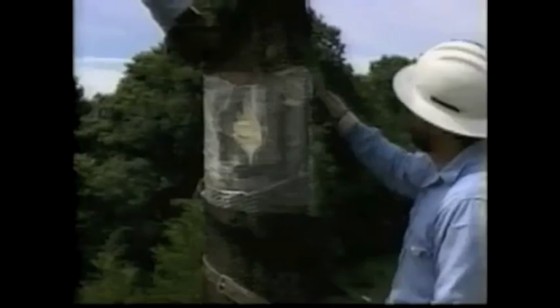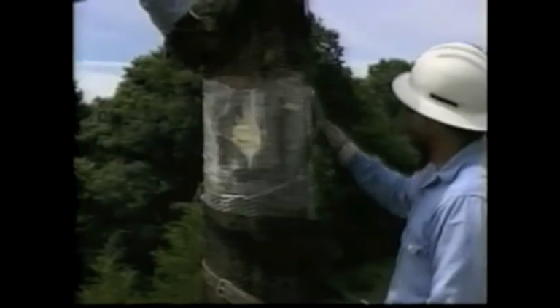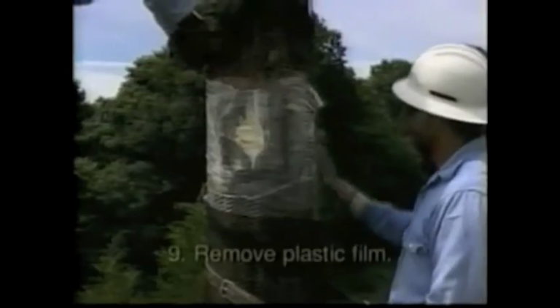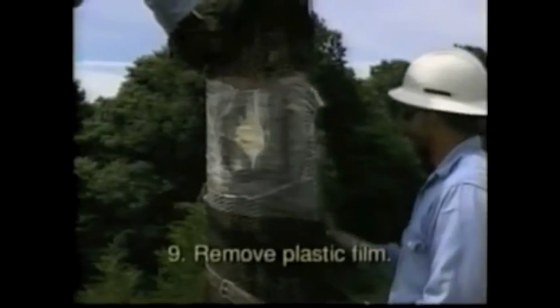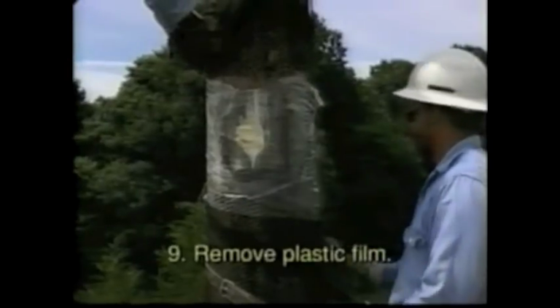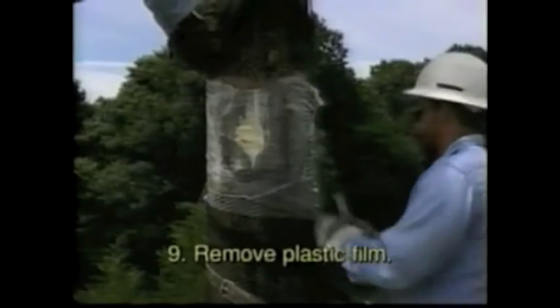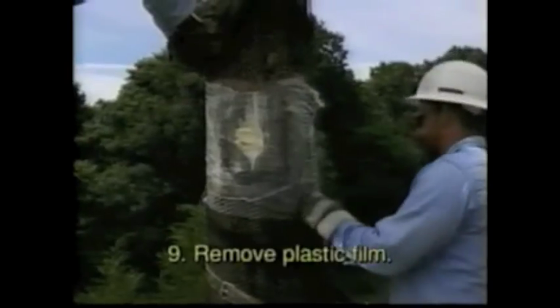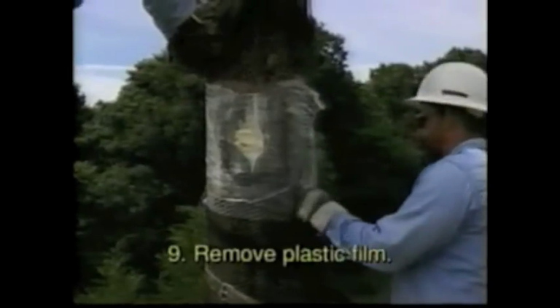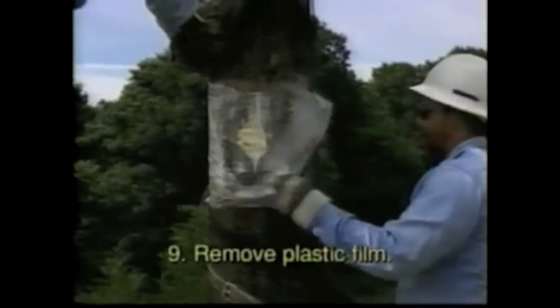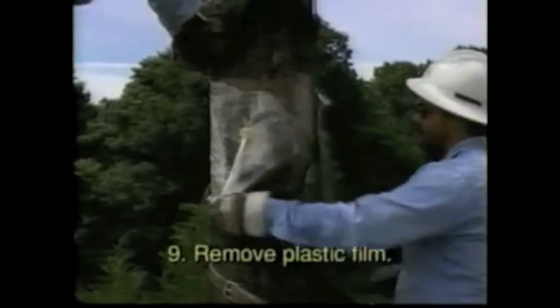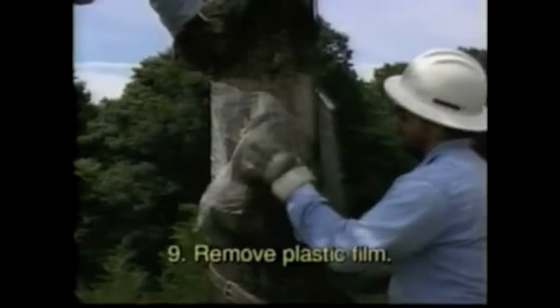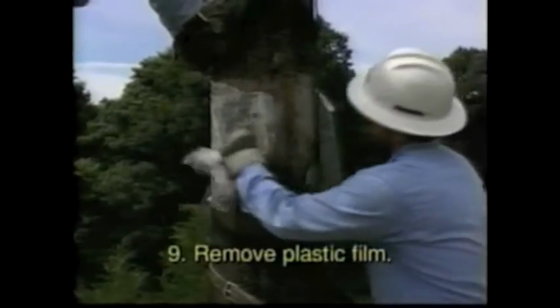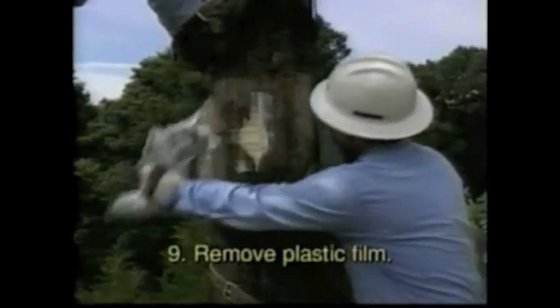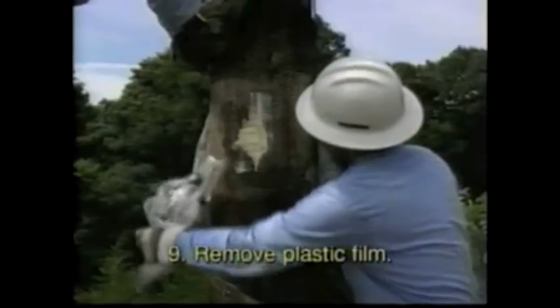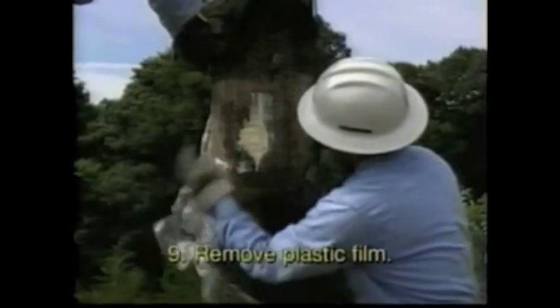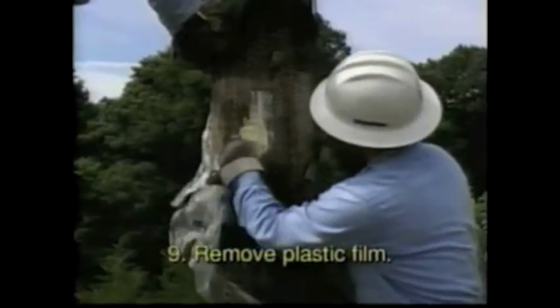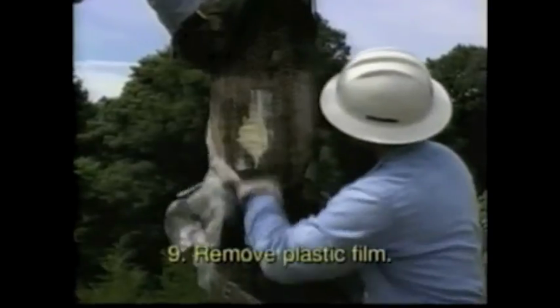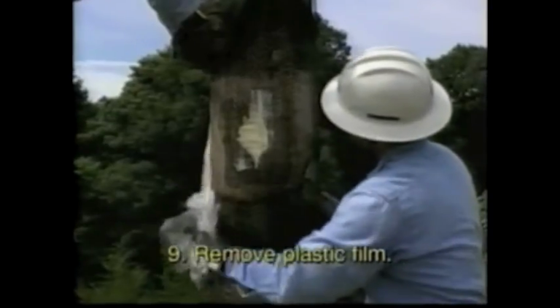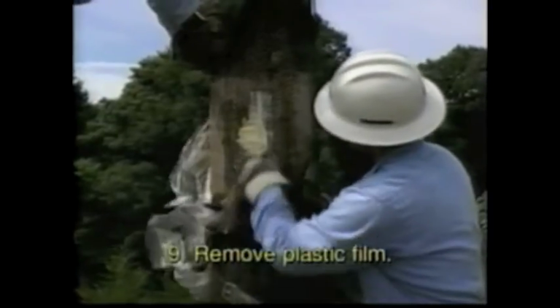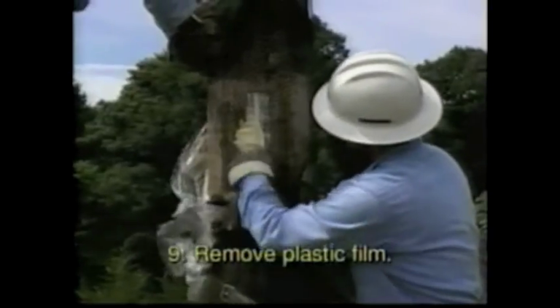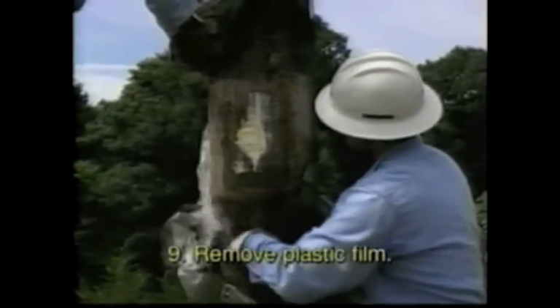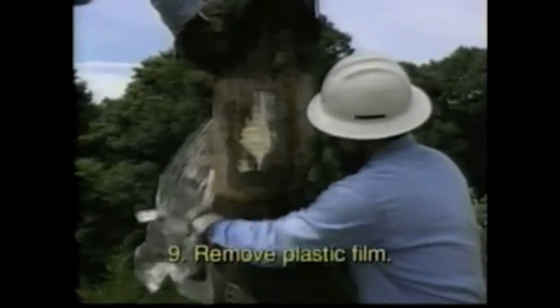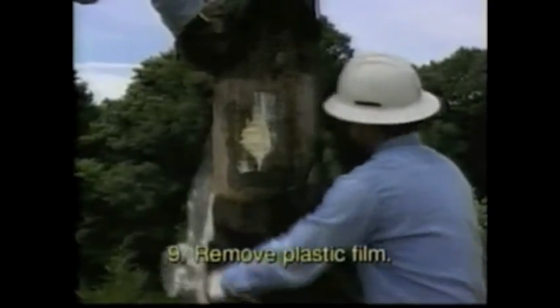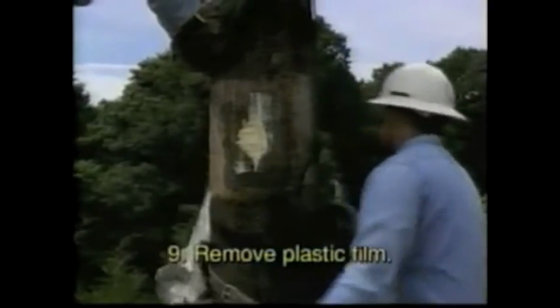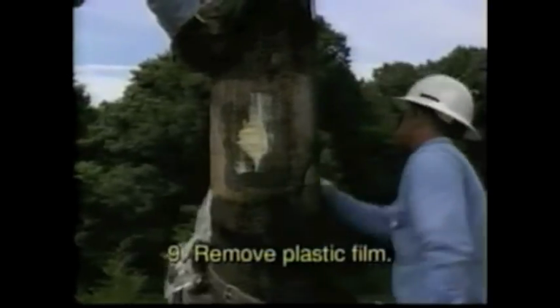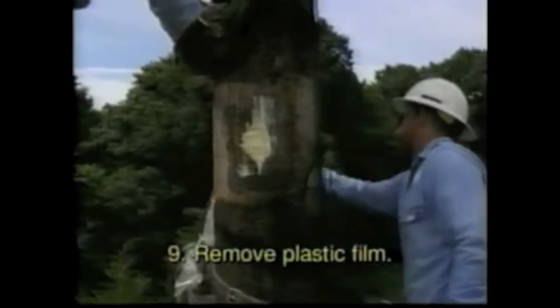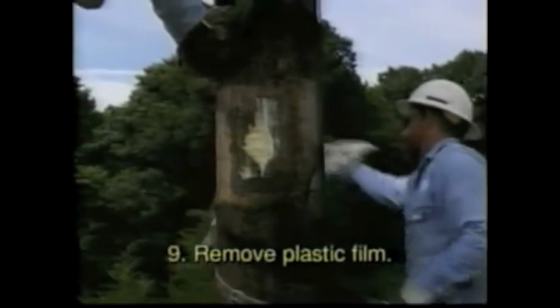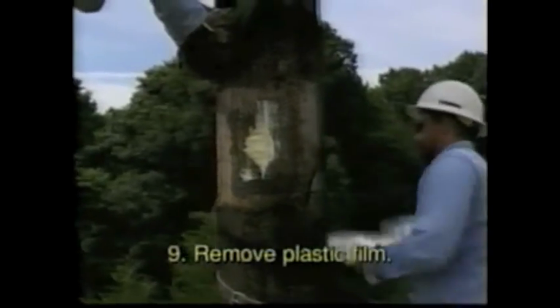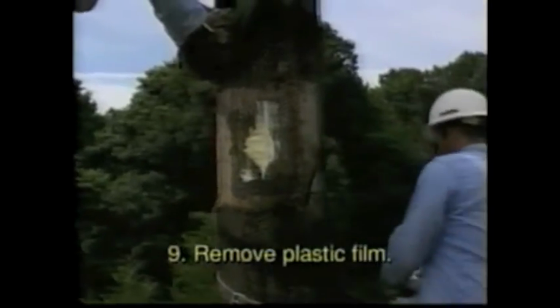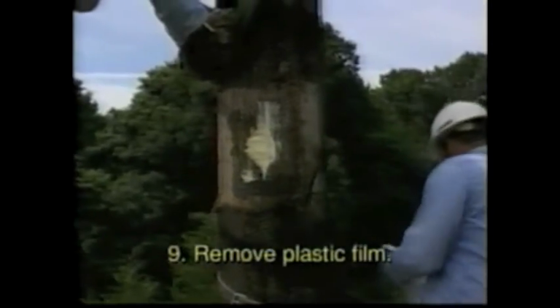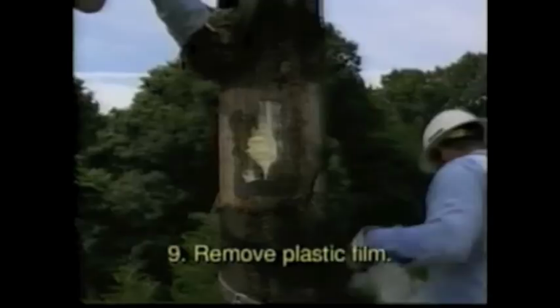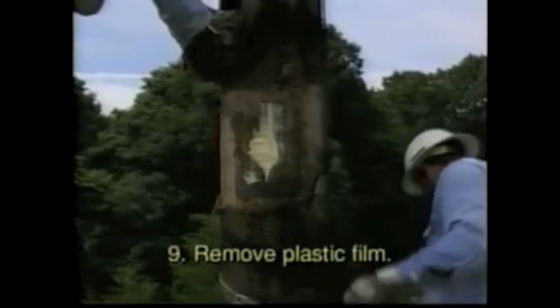Step 9: Remove the plastic film. After the material has reacted and solidified, remove the plastic film and dispose of properly.